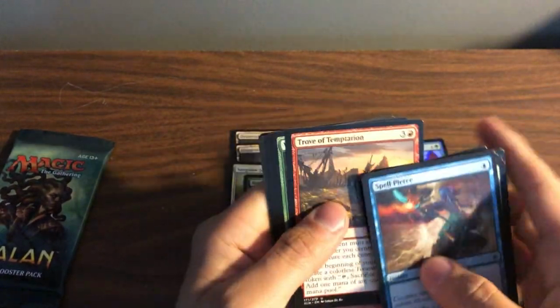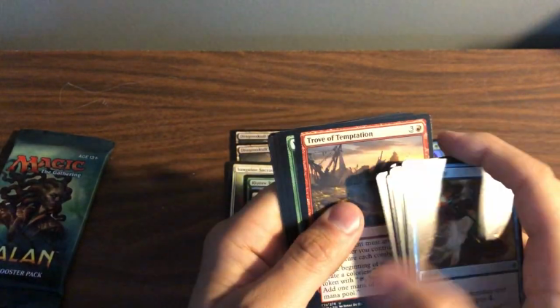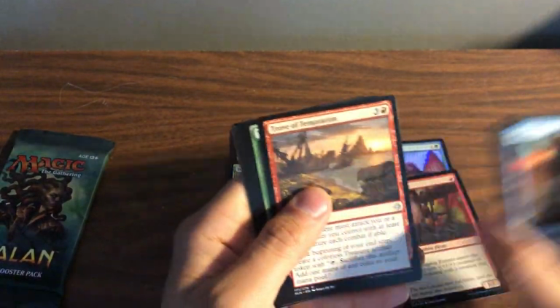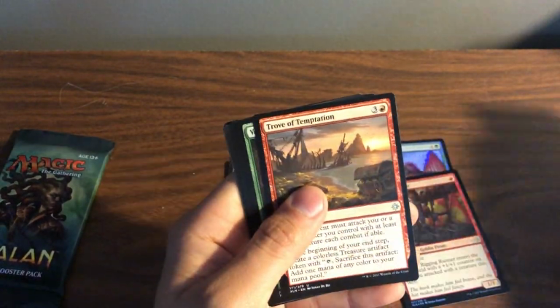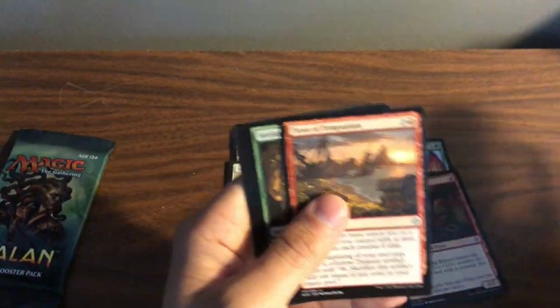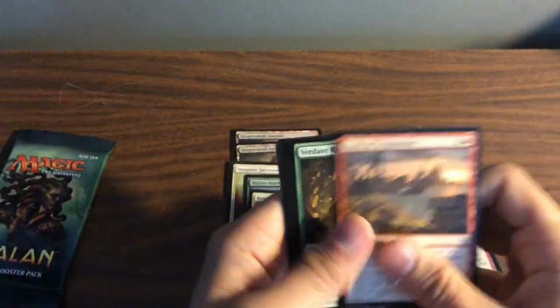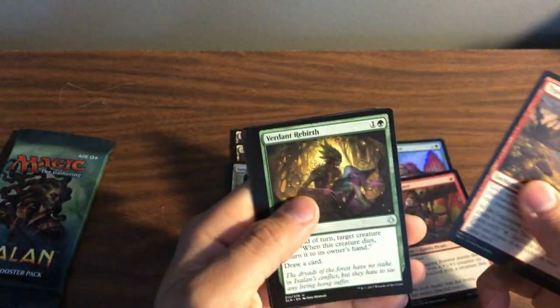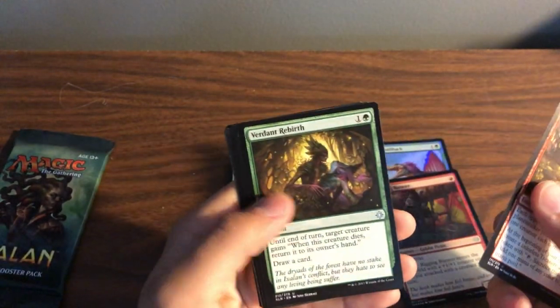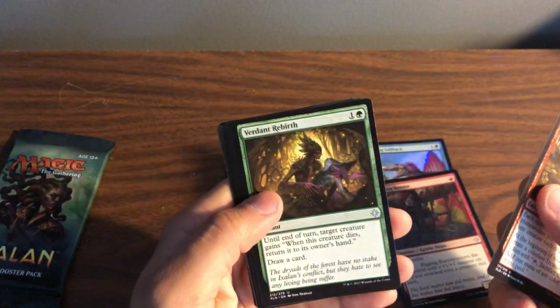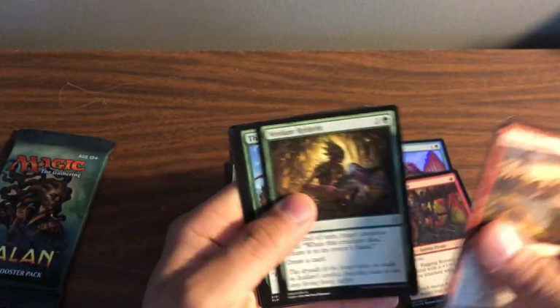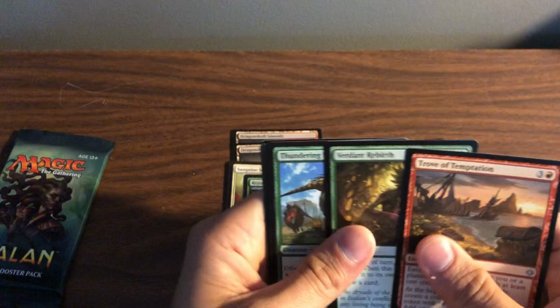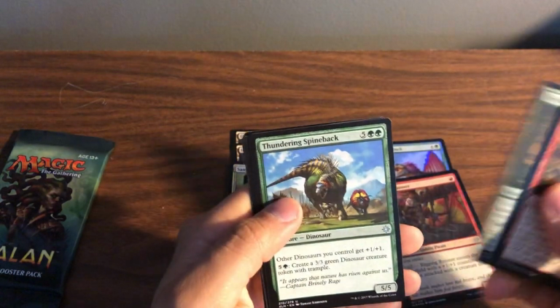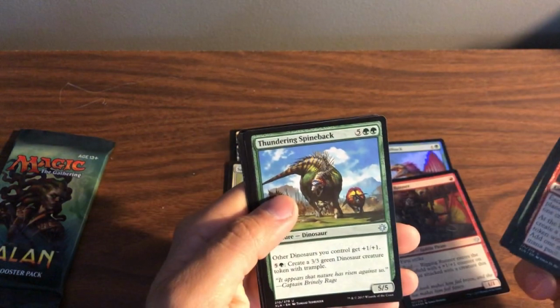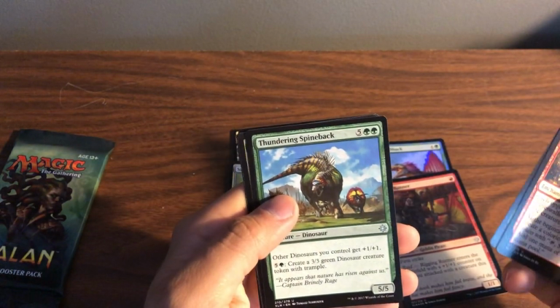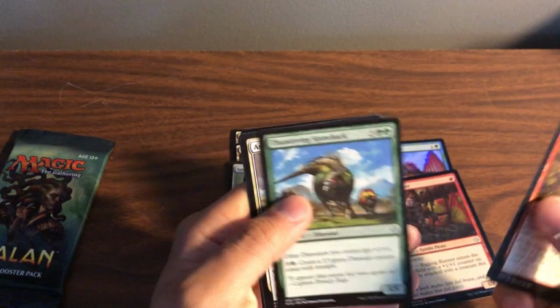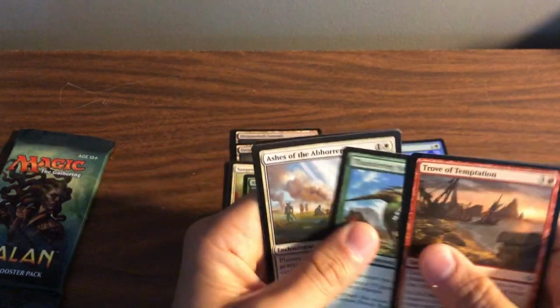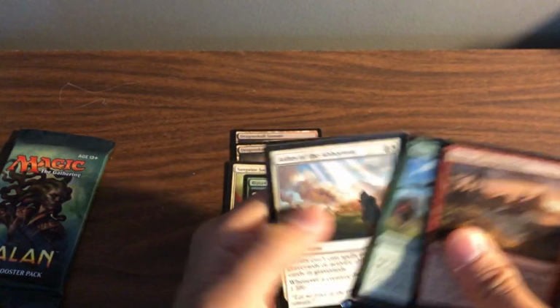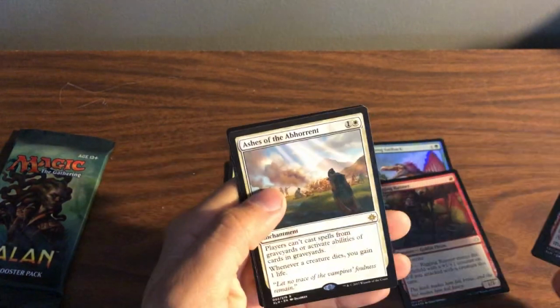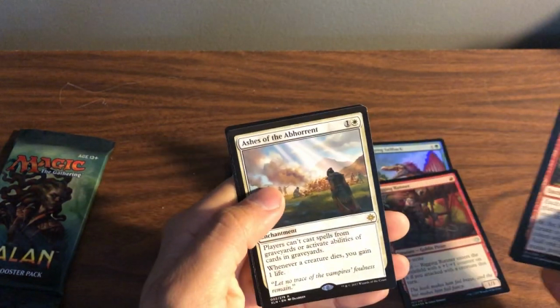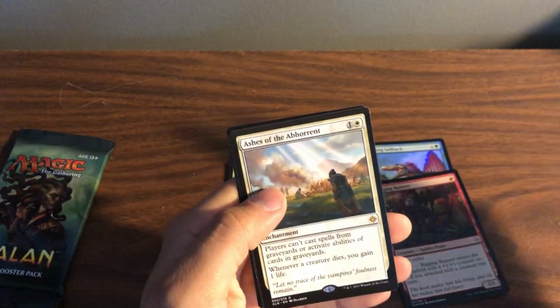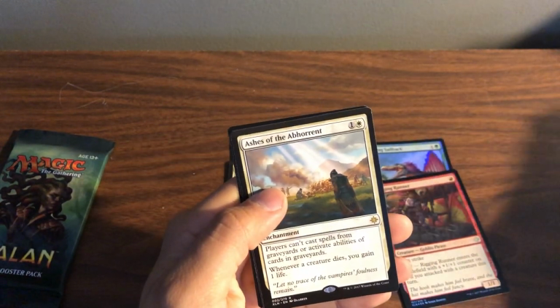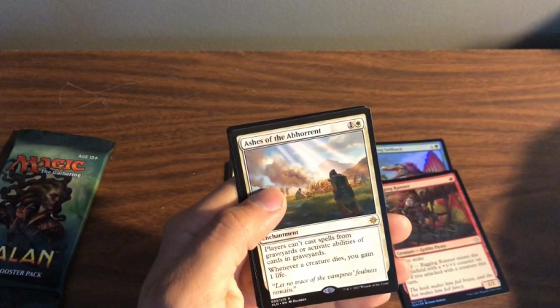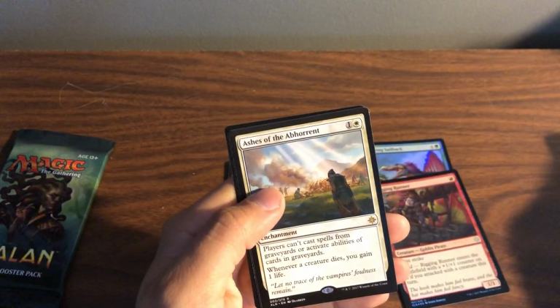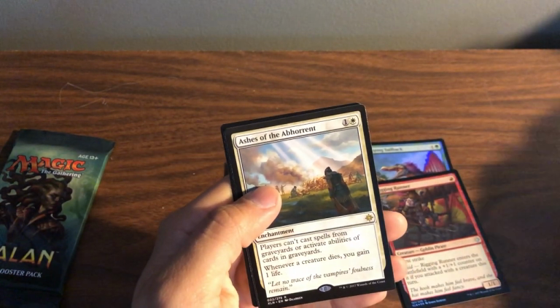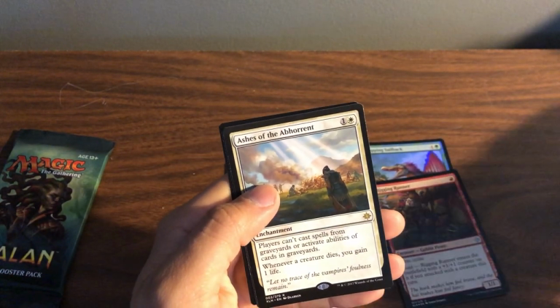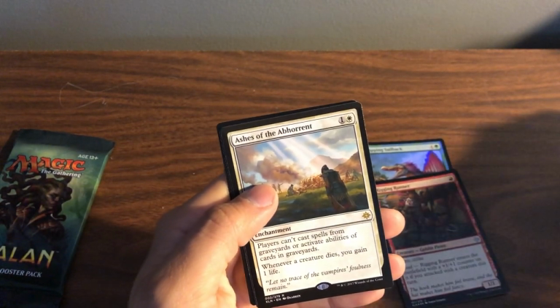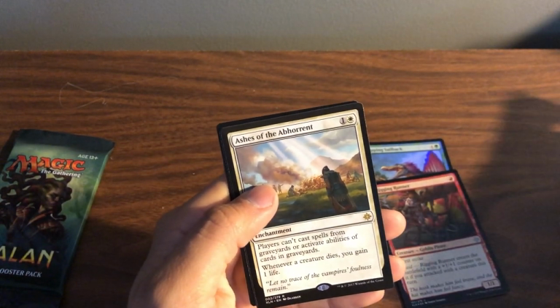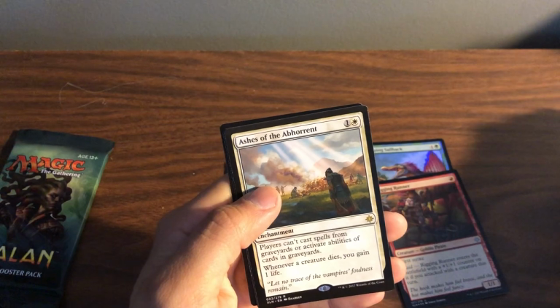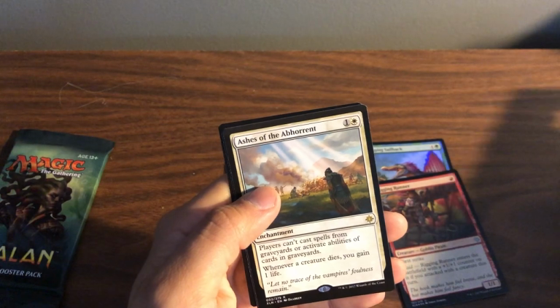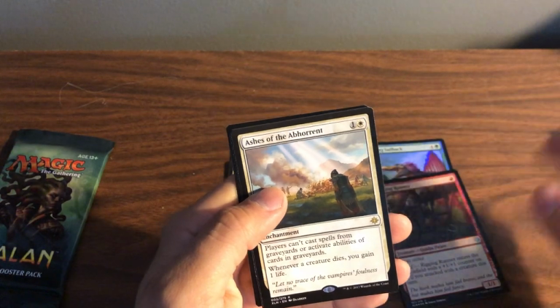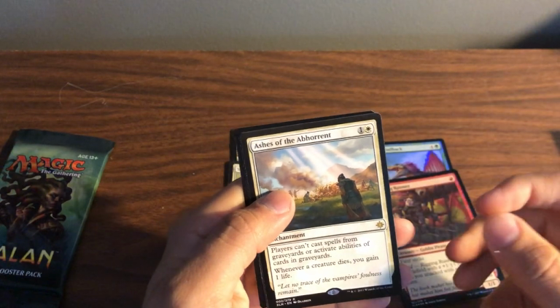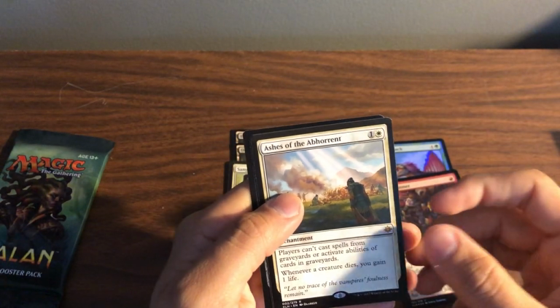Another Spell Pierce and an Opt in this pack too. Trove of Temptation, Verdant Rebirth, Thundering Spineback, Ashes of the Abhorrent — players can't cast spells from the graveyard or activate abilities from the graveyard.